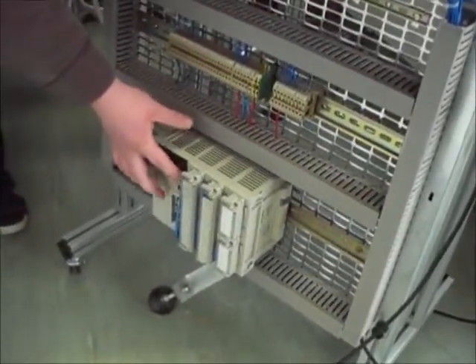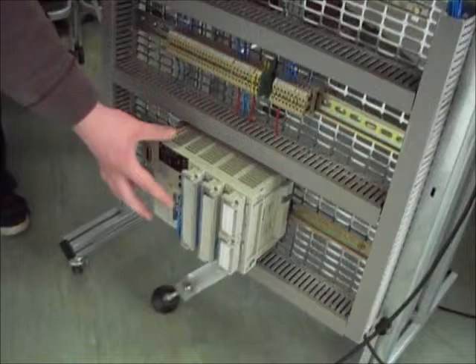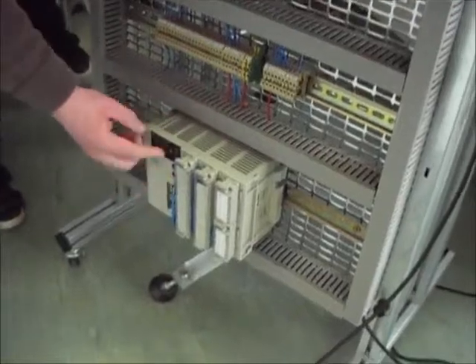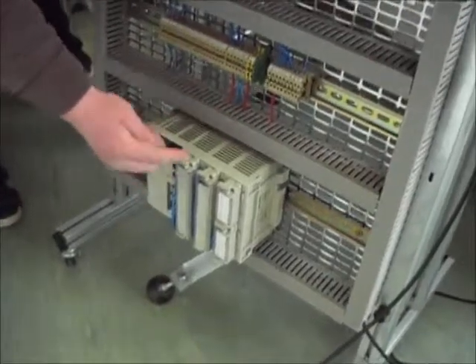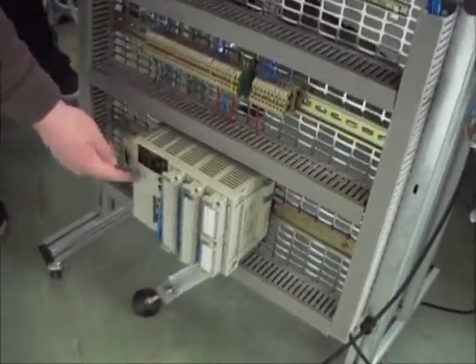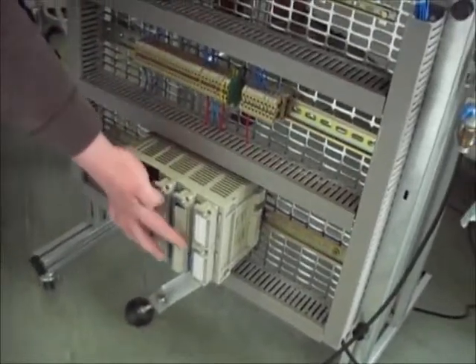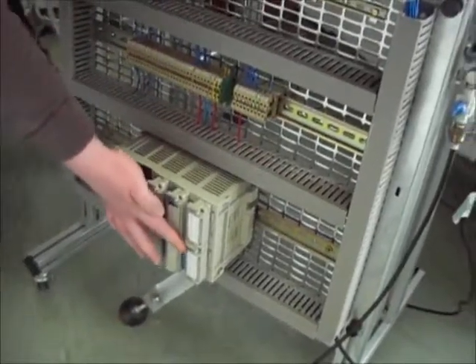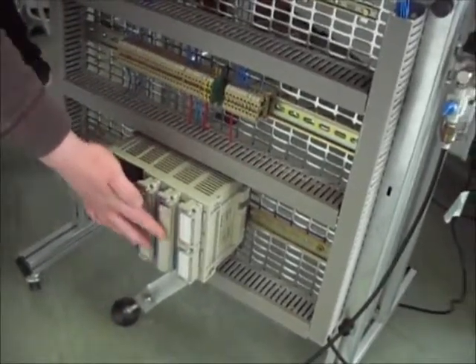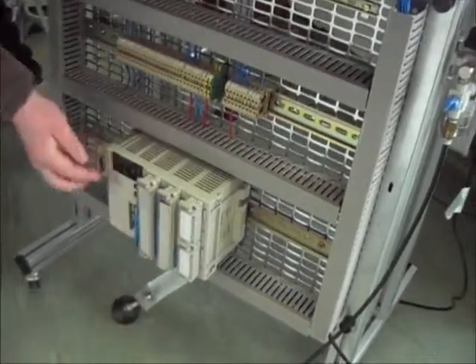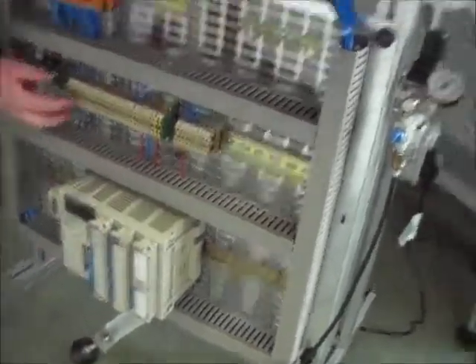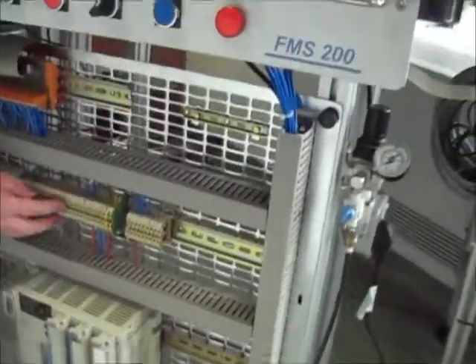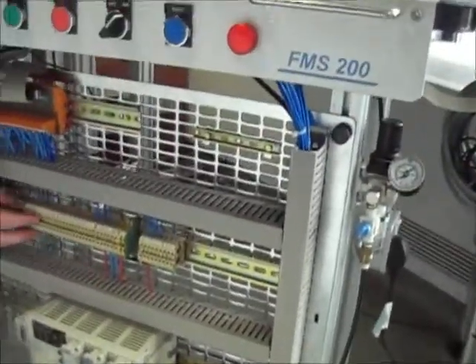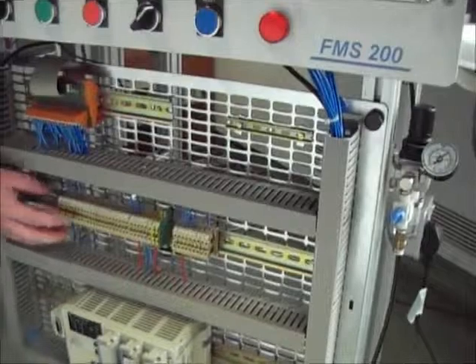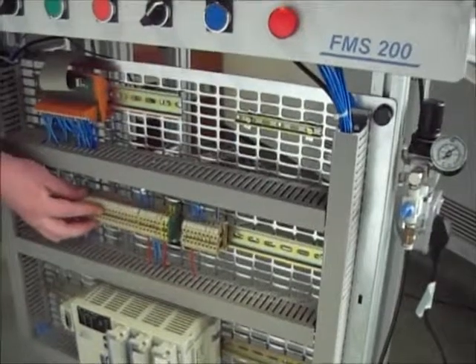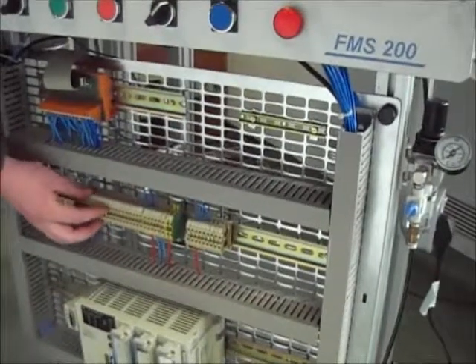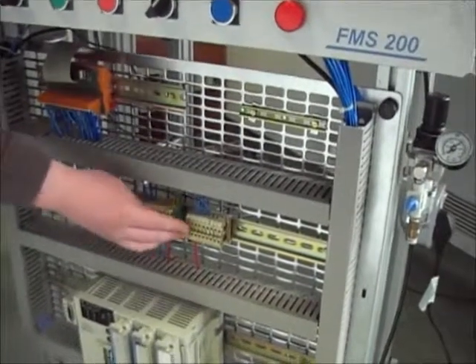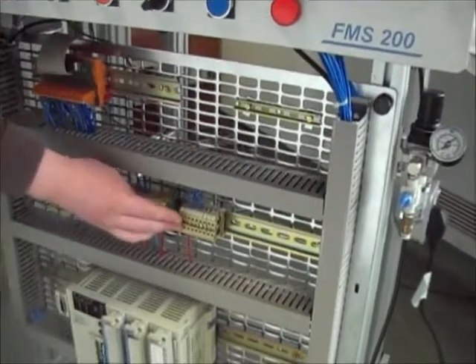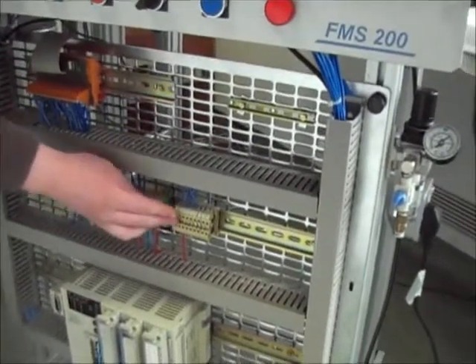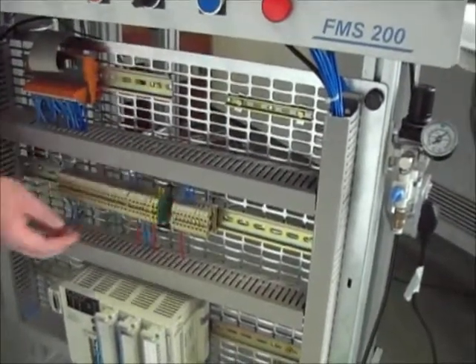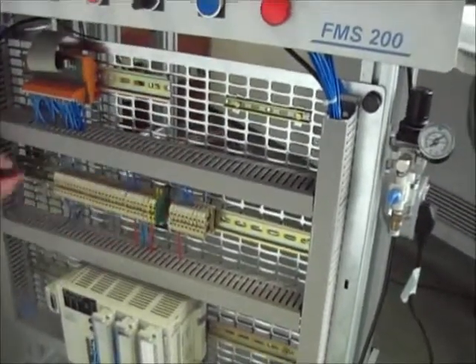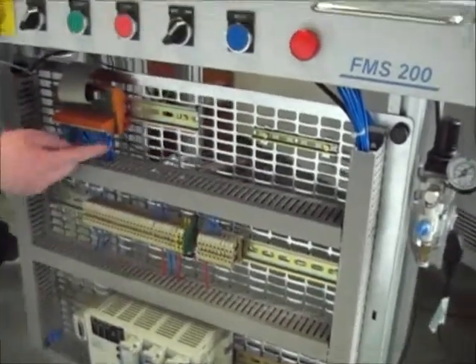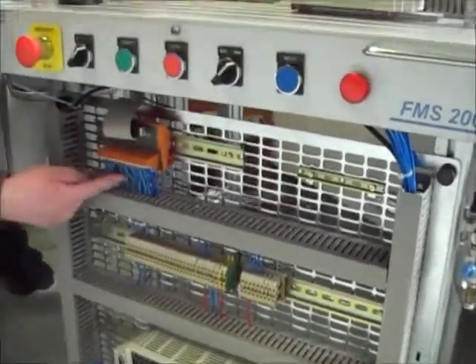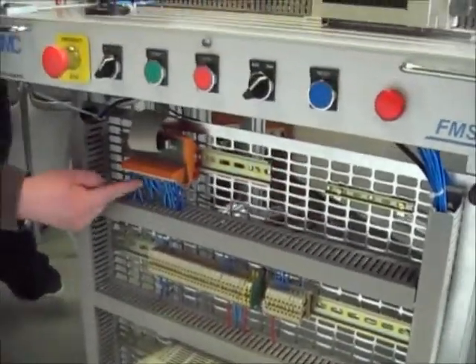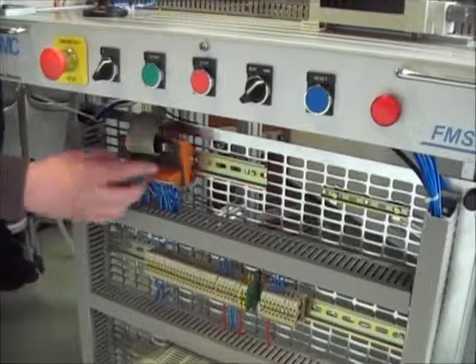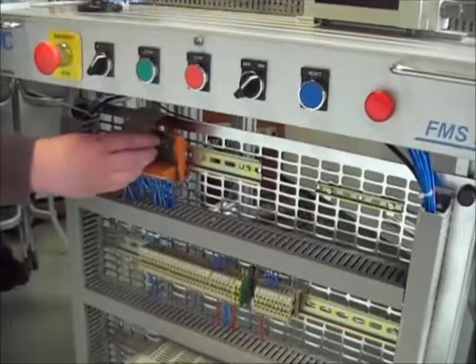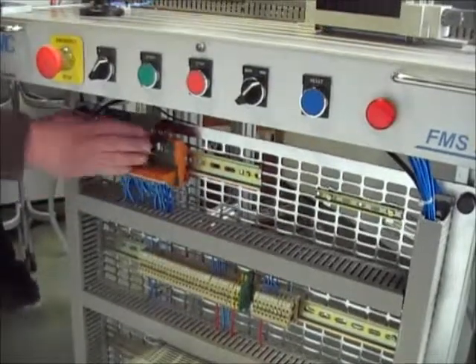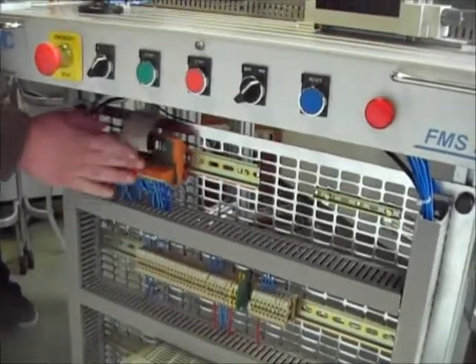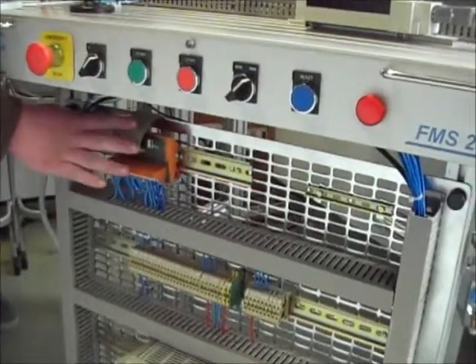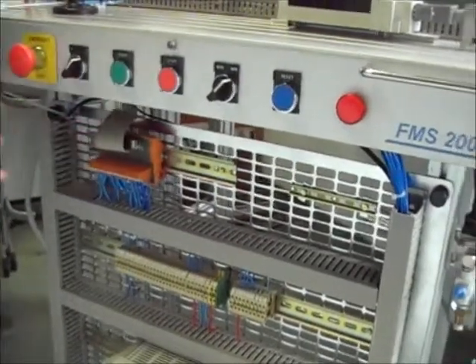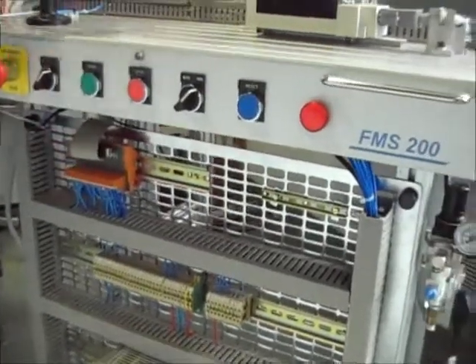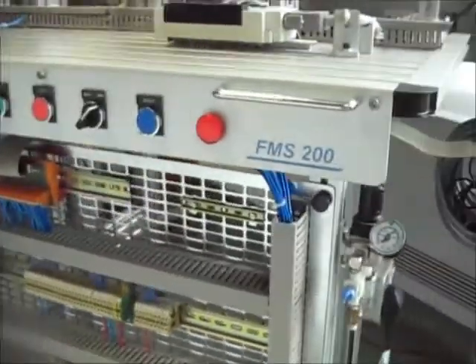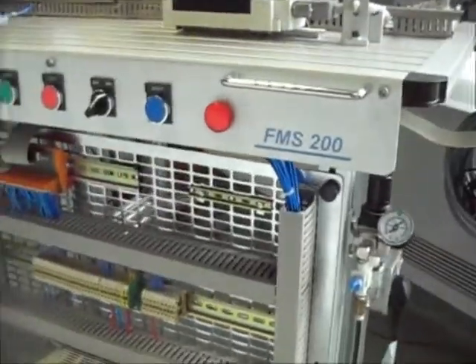These are the wires — that's the inputs and outputs. And that's our analogue control. Those are the terminal blocks. This is the positive 24 volts, that's the negative 24 volts. This is a terminal block where all the wires go in and they're connected by this lead, which is wired in under the table.